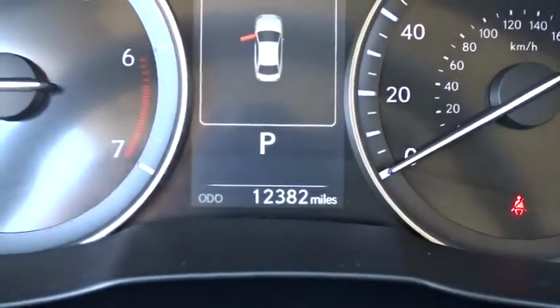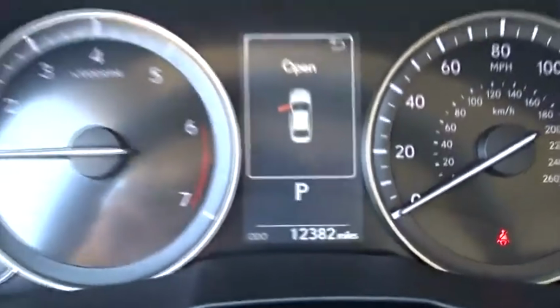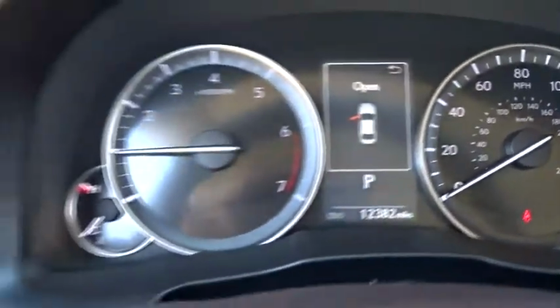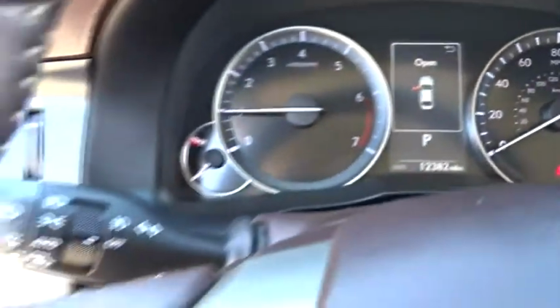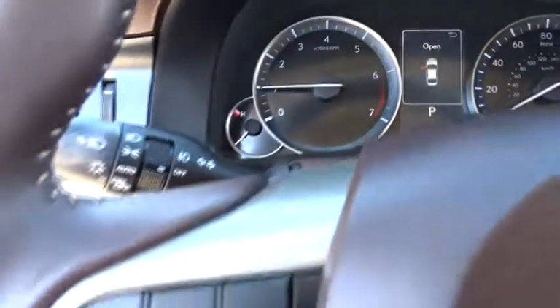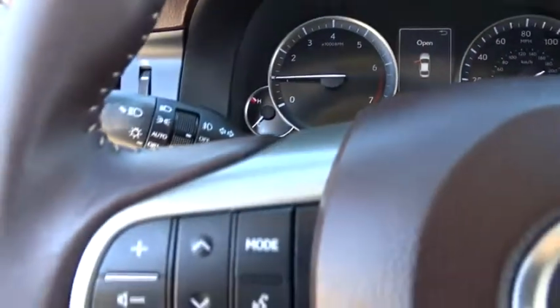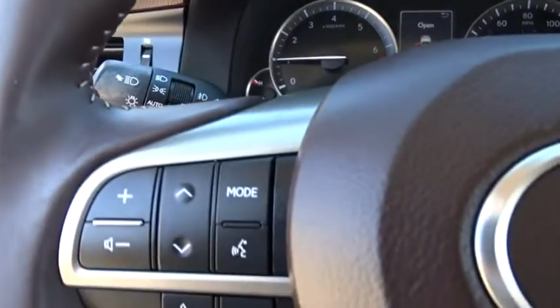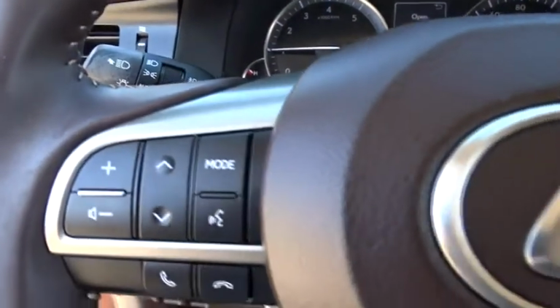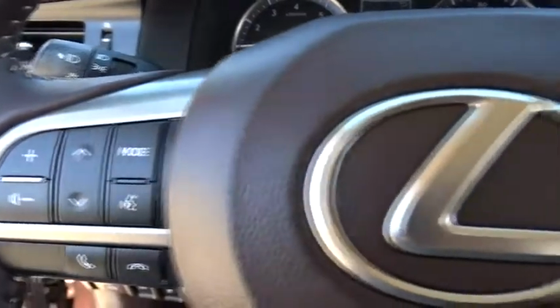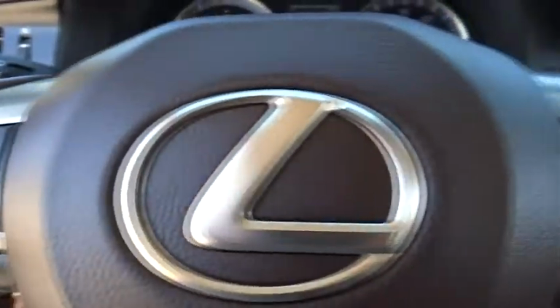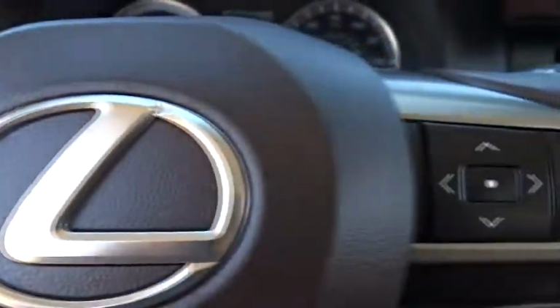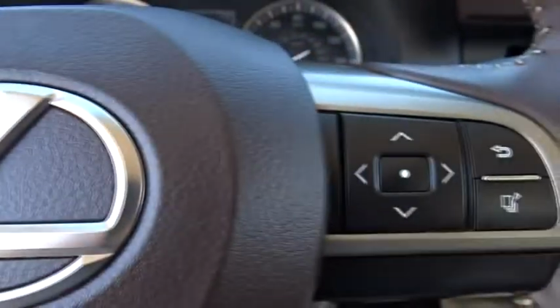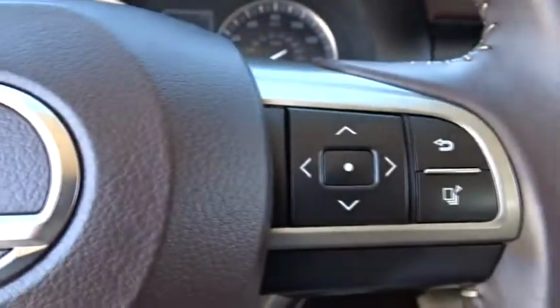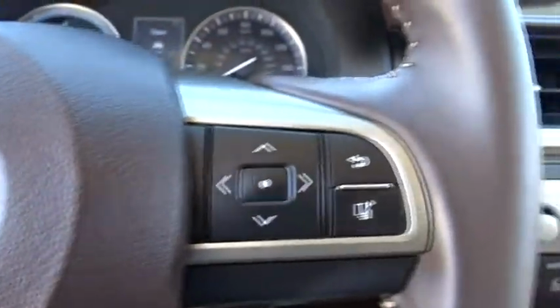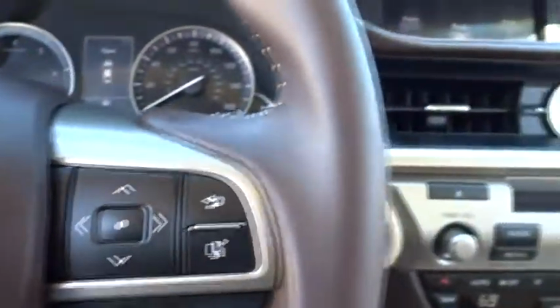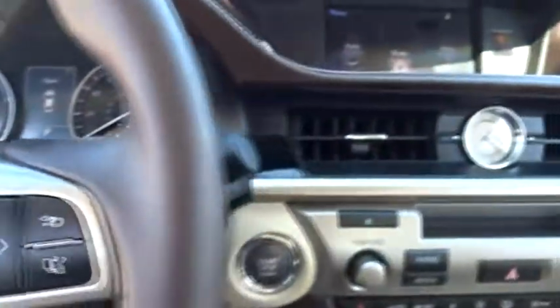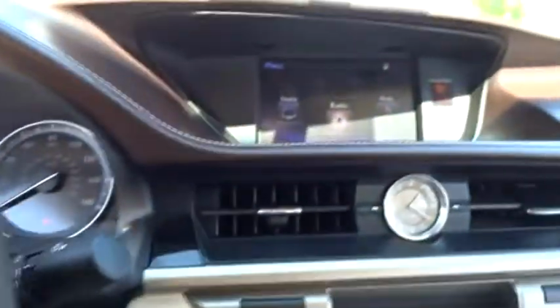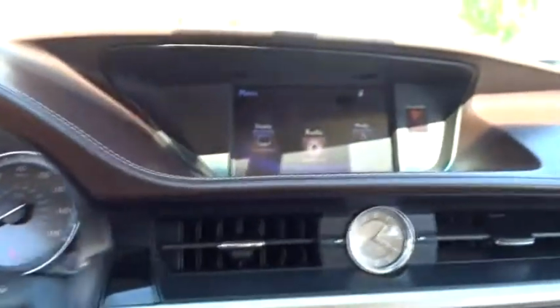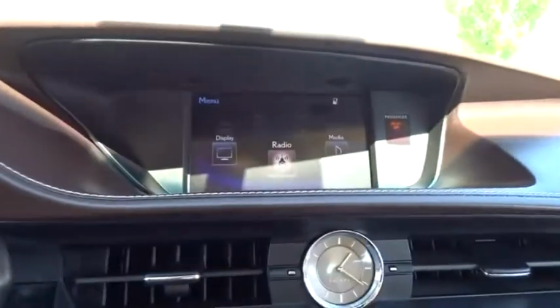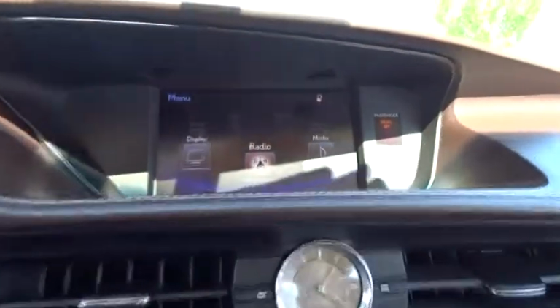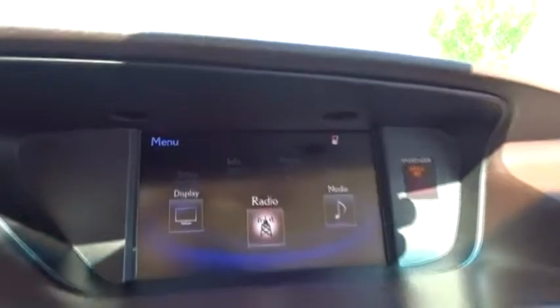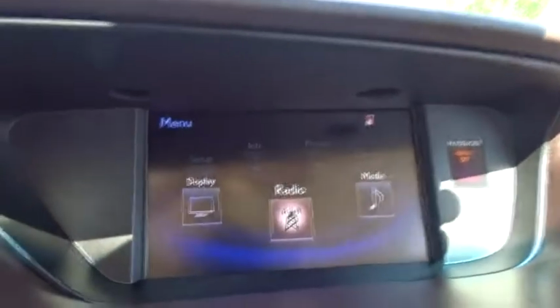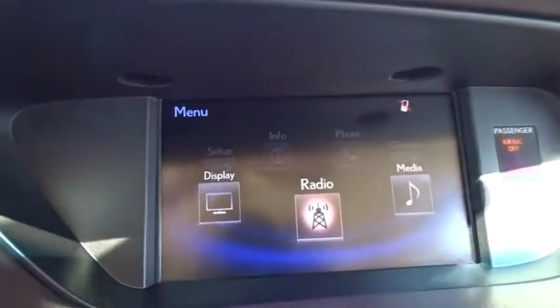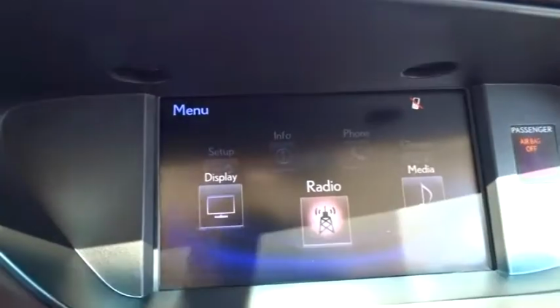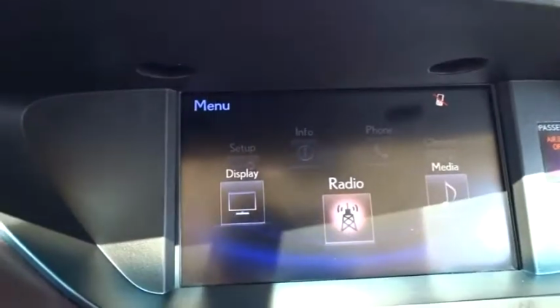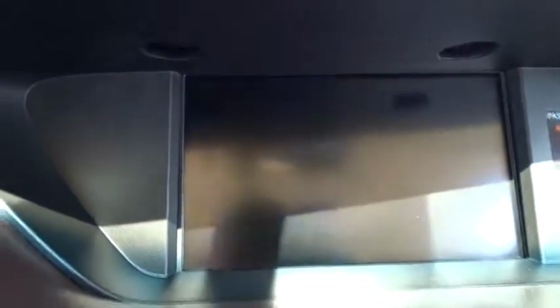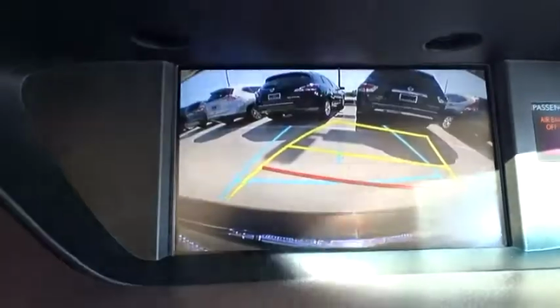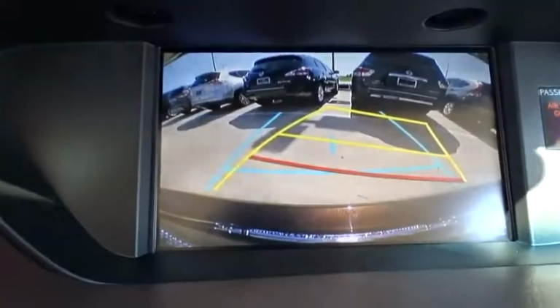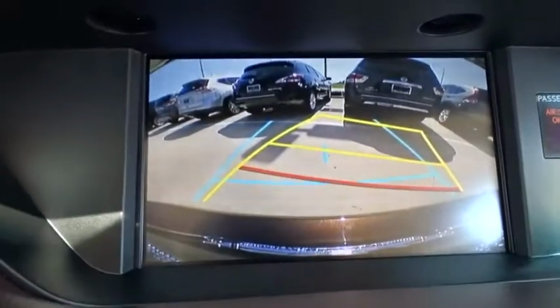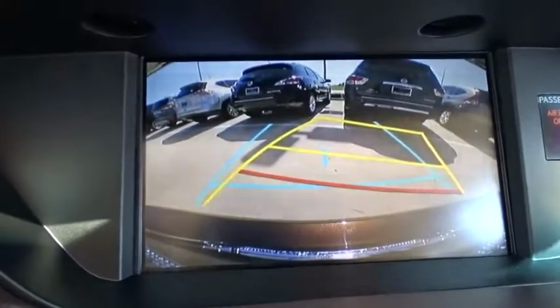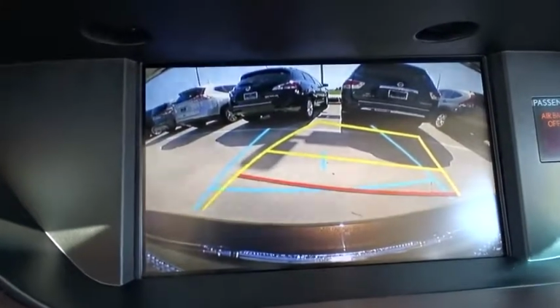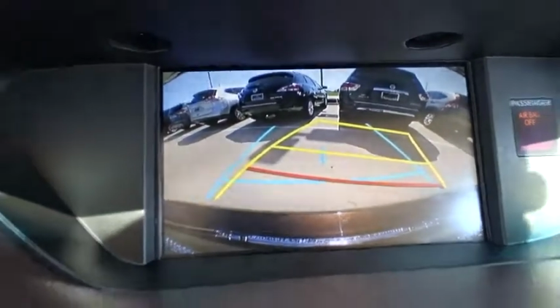Here are some of this vehicle's great options: traction control, anti-lock braking system, stability control, keyless entry, power passenger seat, backup camera, steering wheel audio controls, Bluetooth, leather wrapped steering wheel.